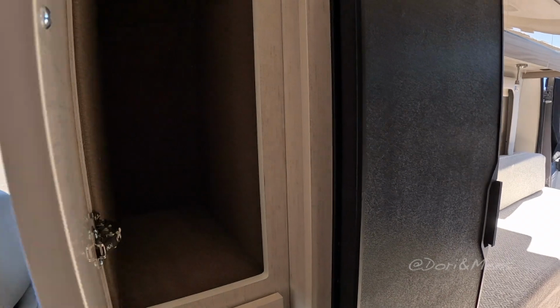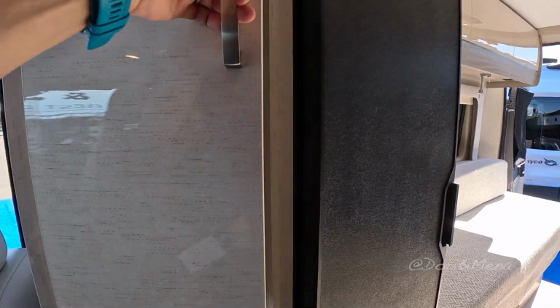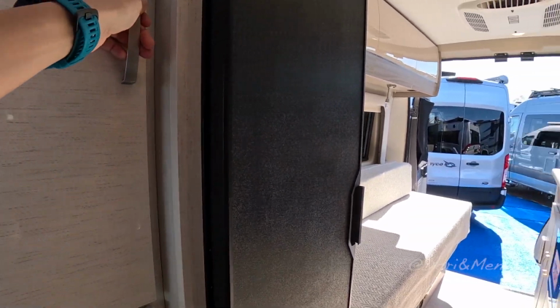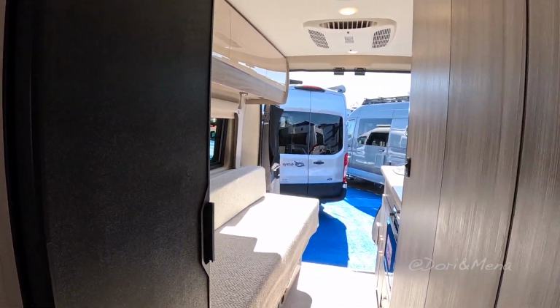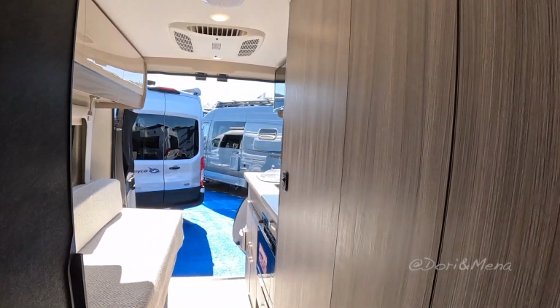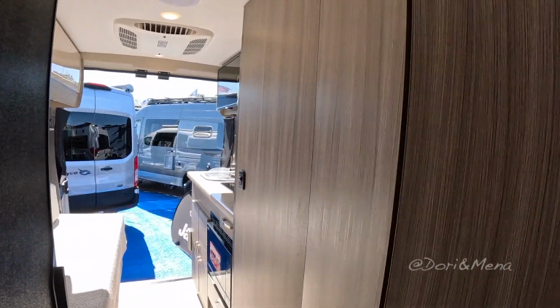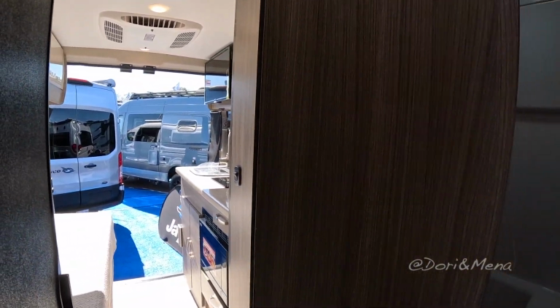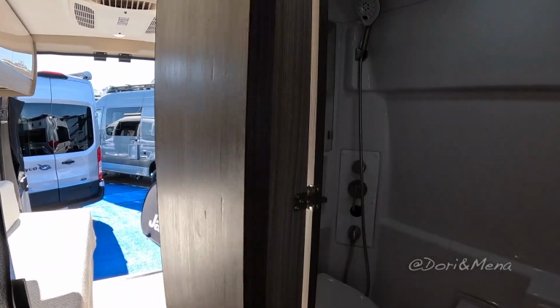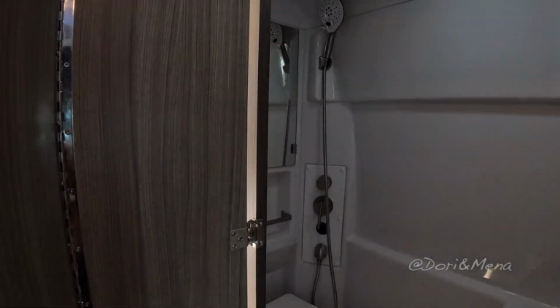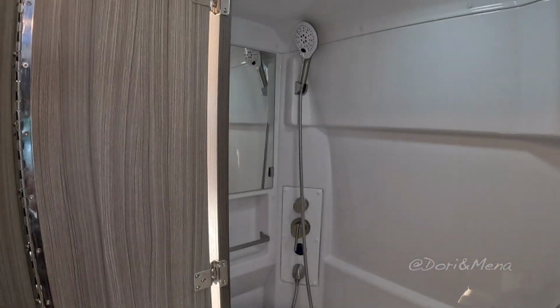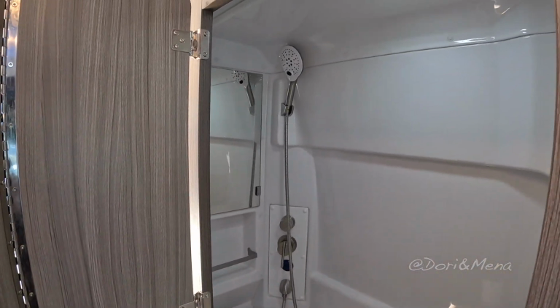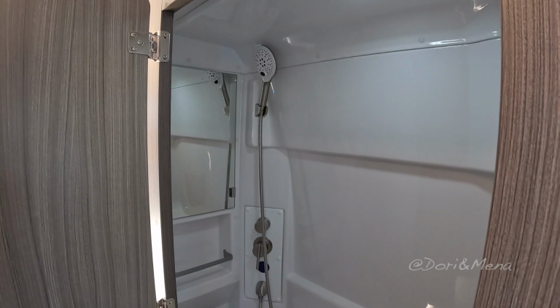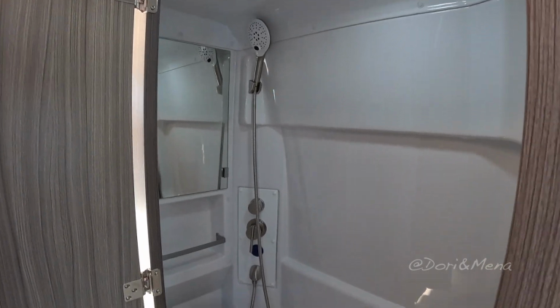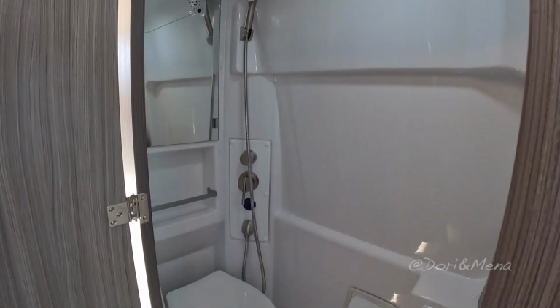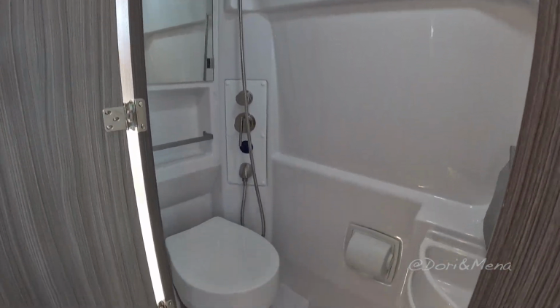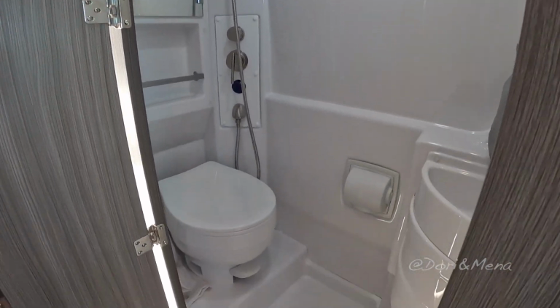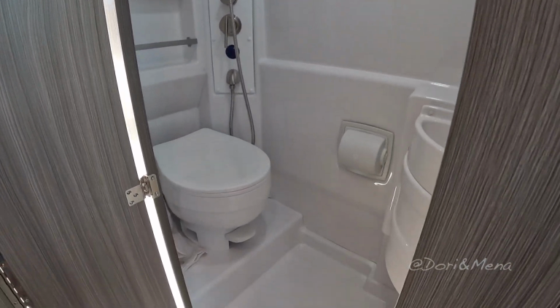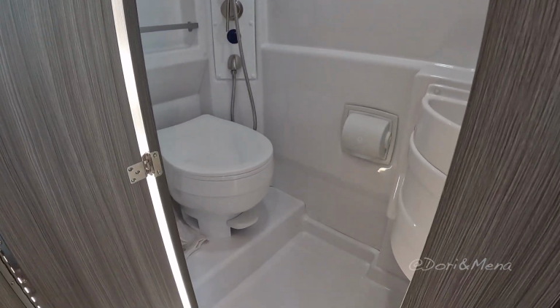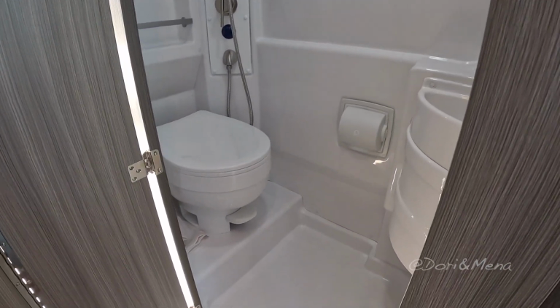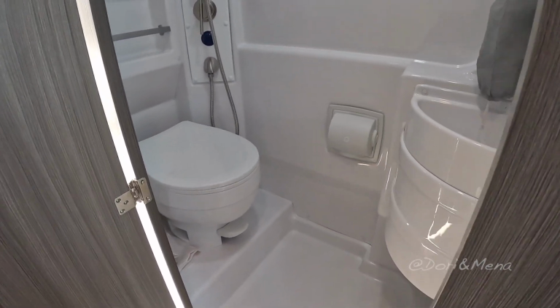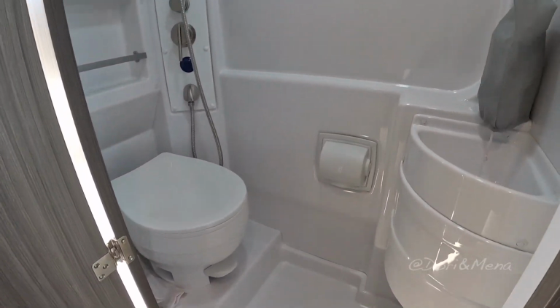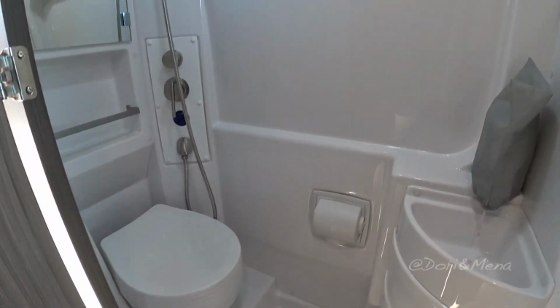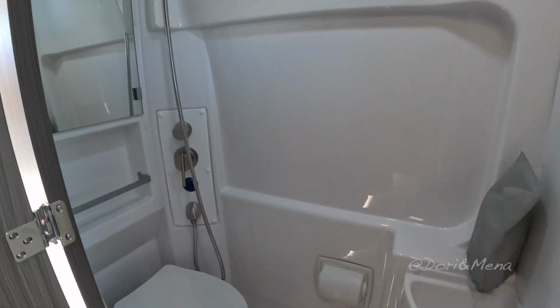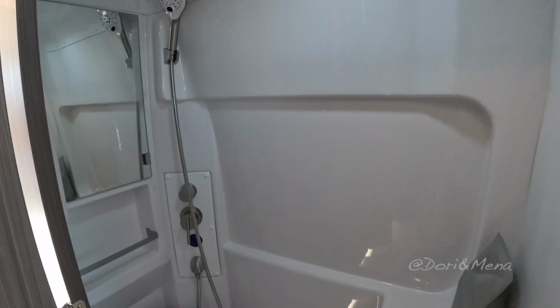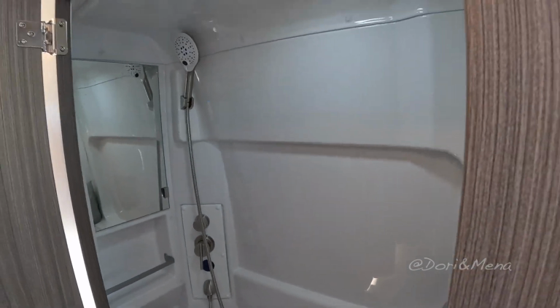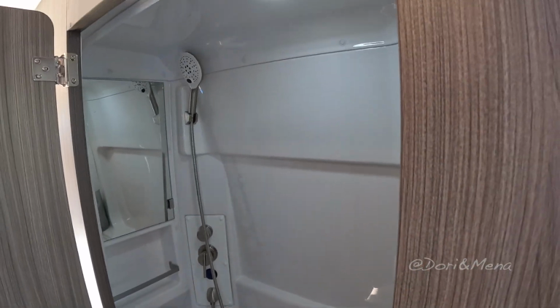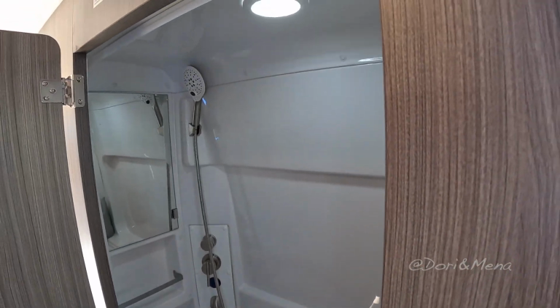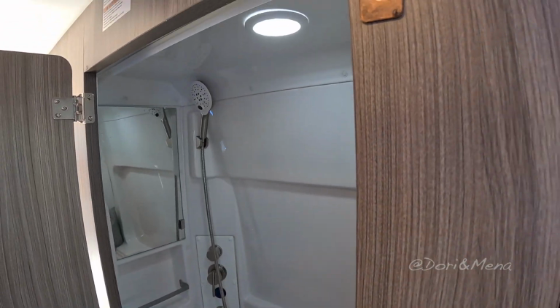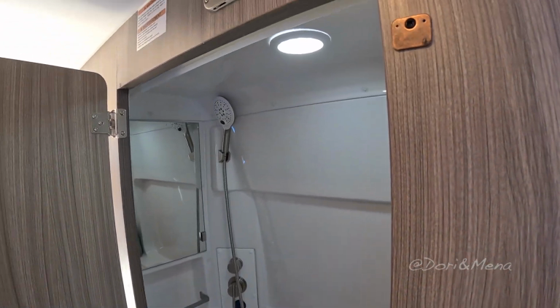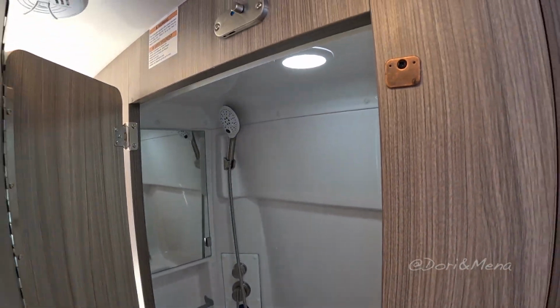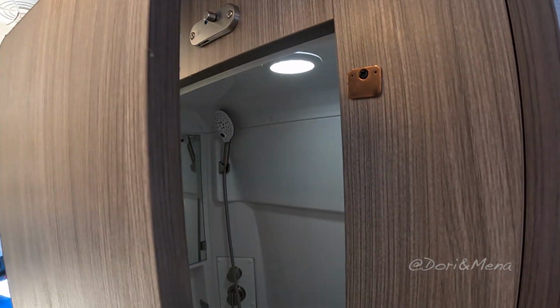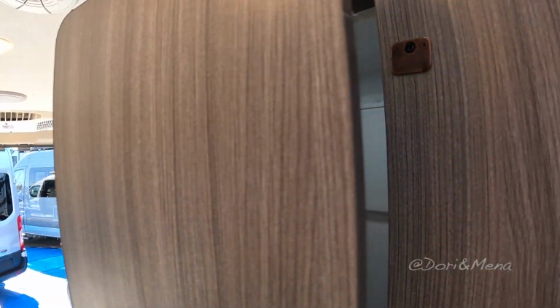There's some storage here. This is the wet bath — pretty spacious, good enough. The ceiling is quite low though, so it might be a little too short for Dory at 6'2".